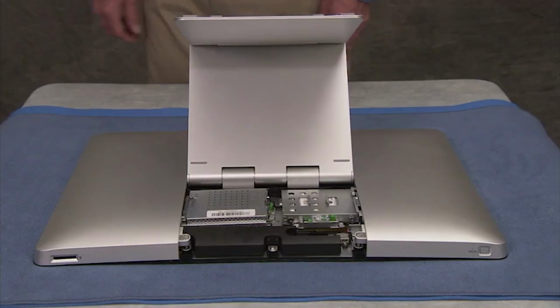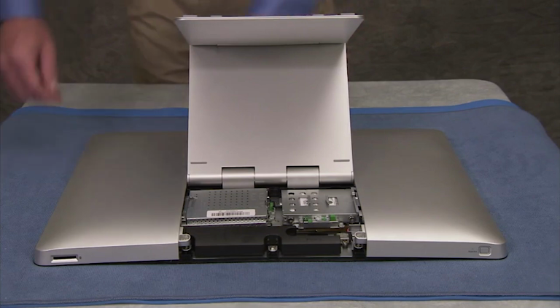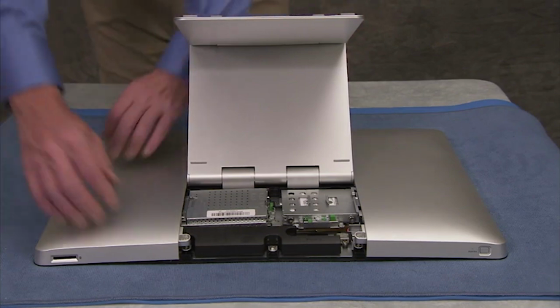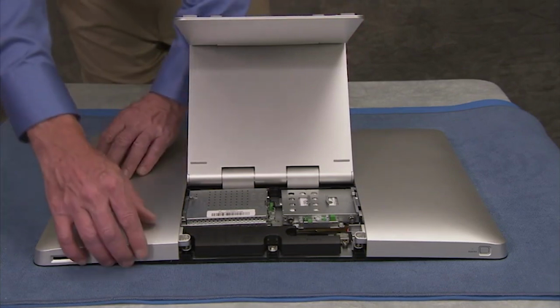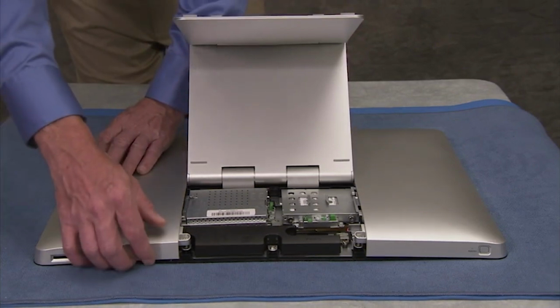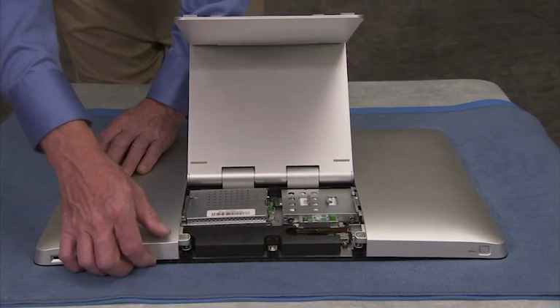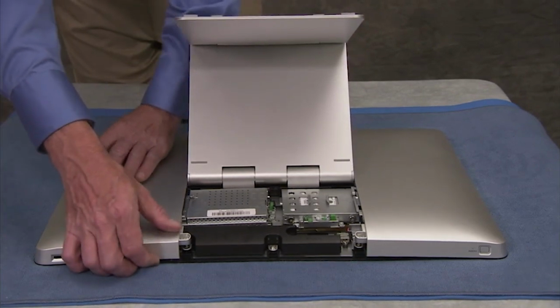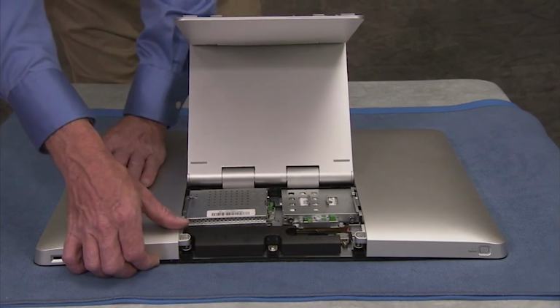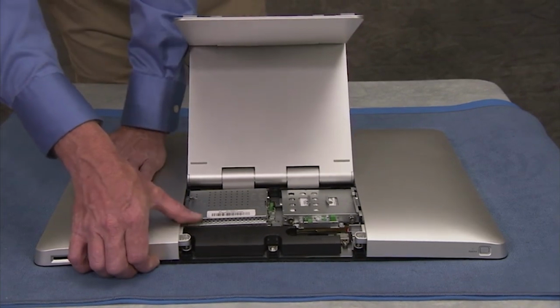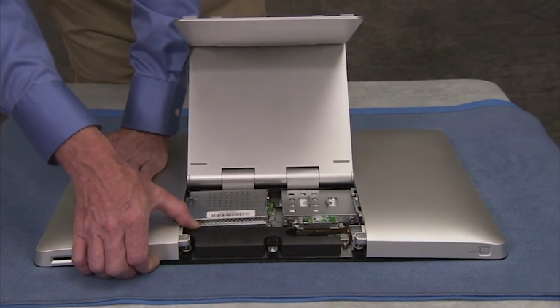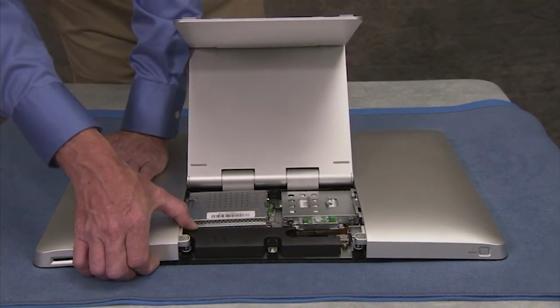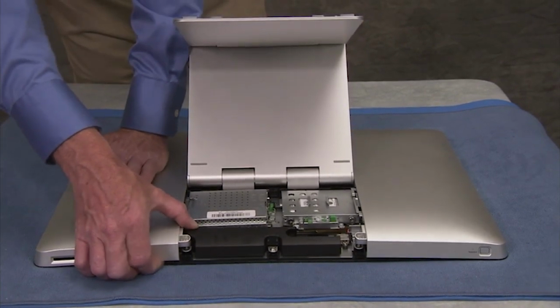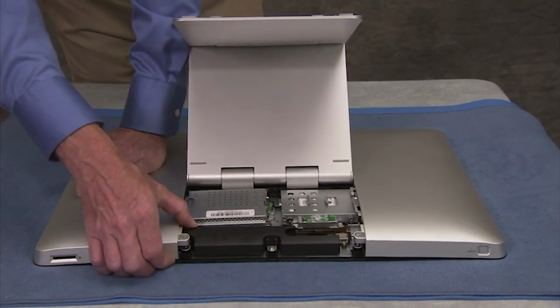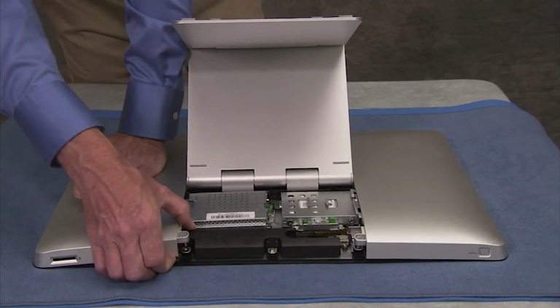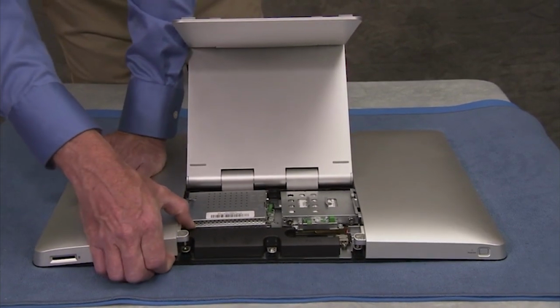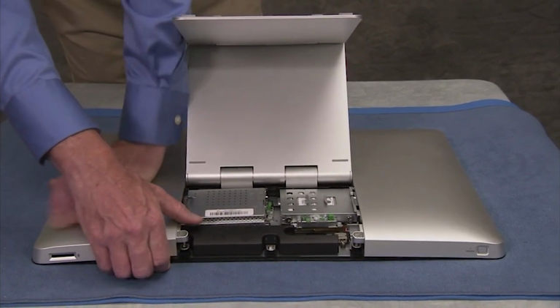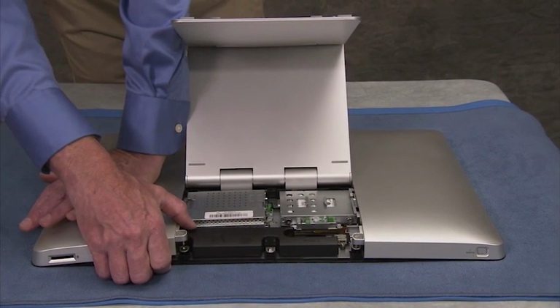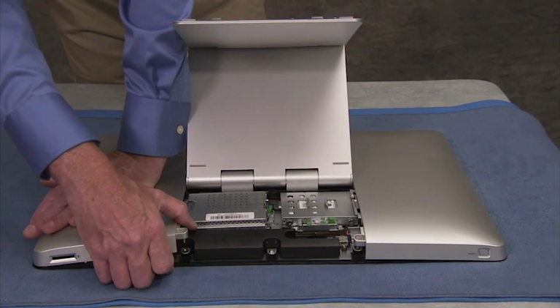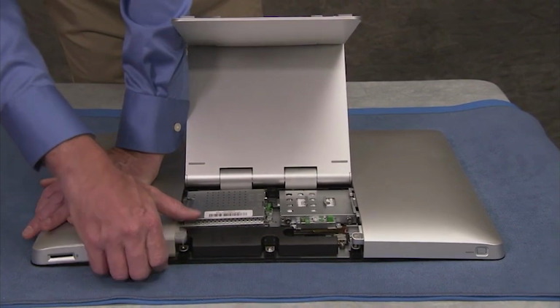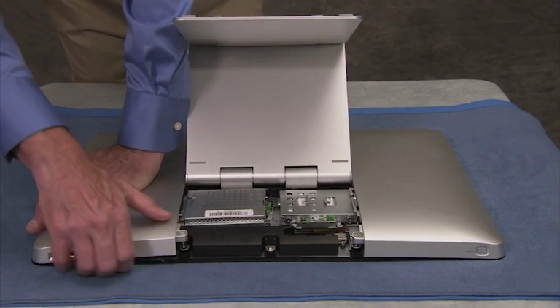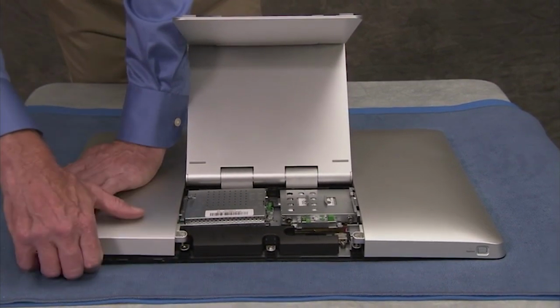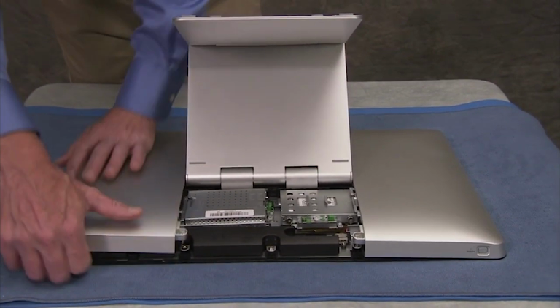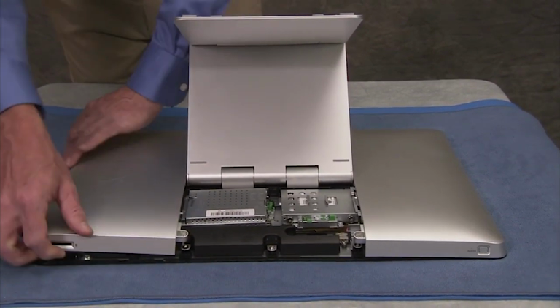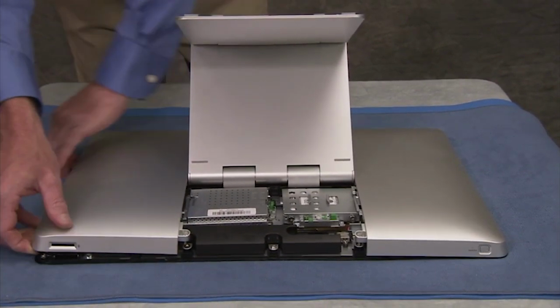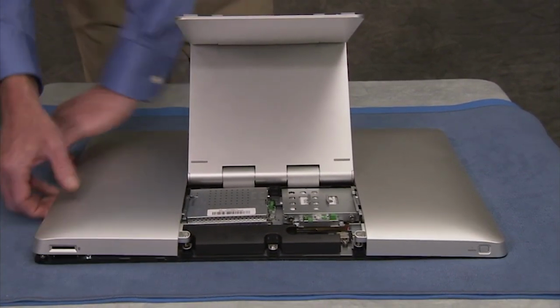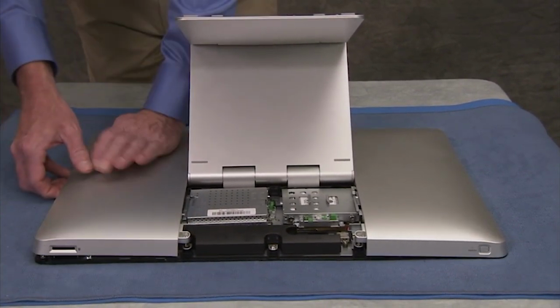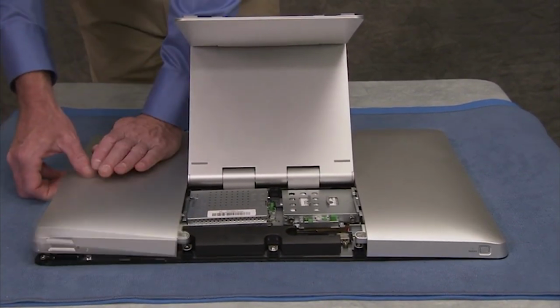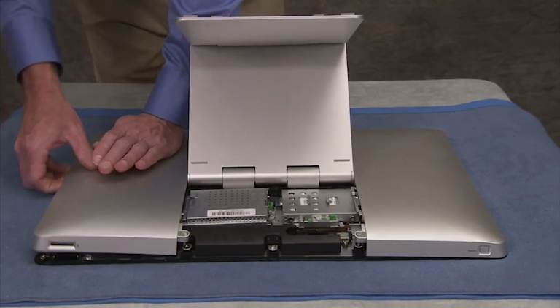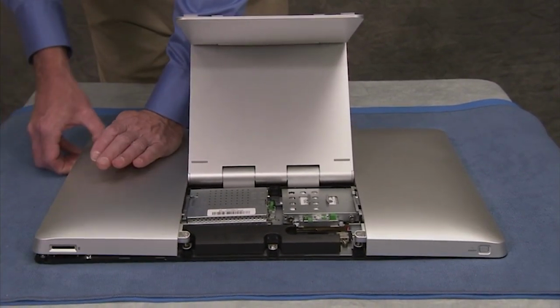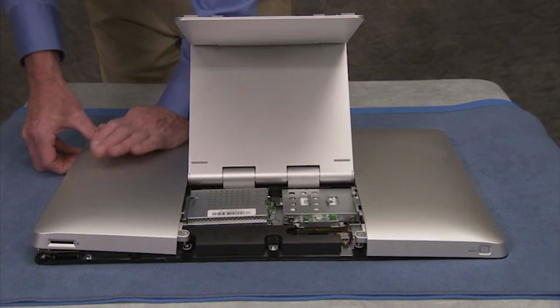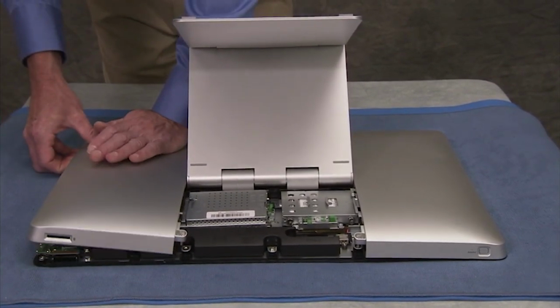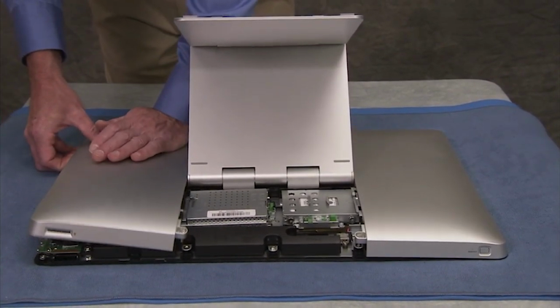Apply pressure on the back of the rear cover, pushing out towards the side and top of the cover to help release all the tabs securing the cover along its outside edge.